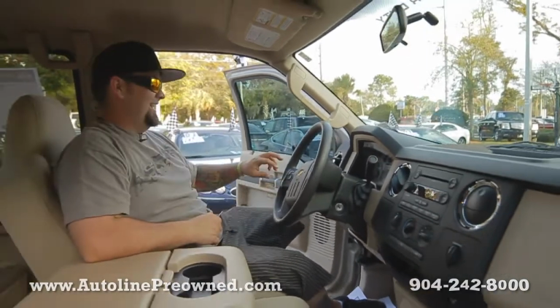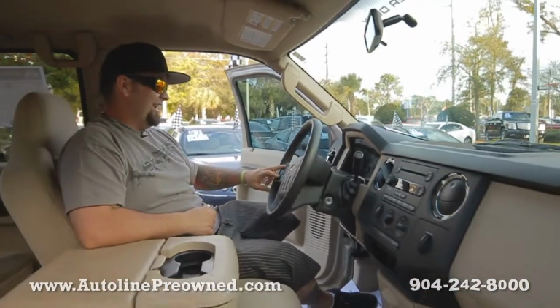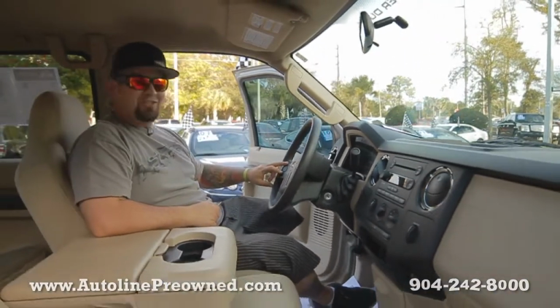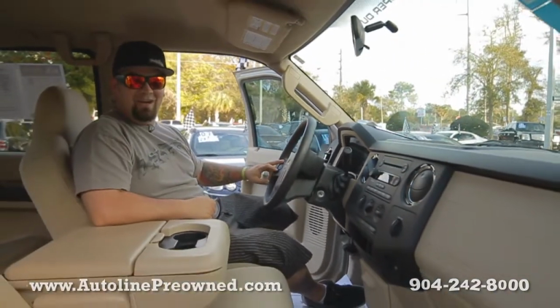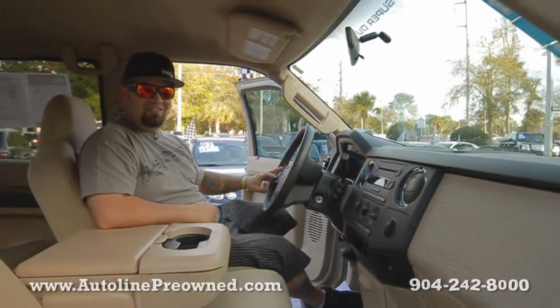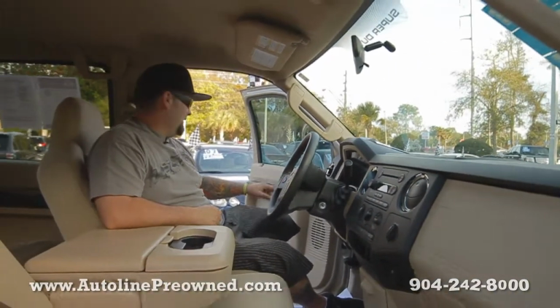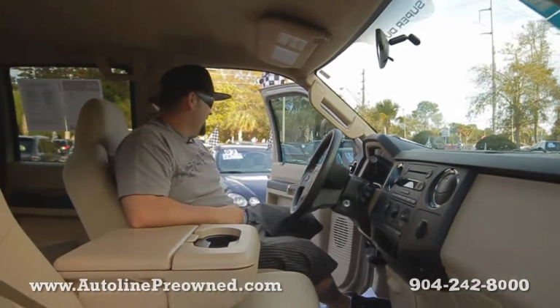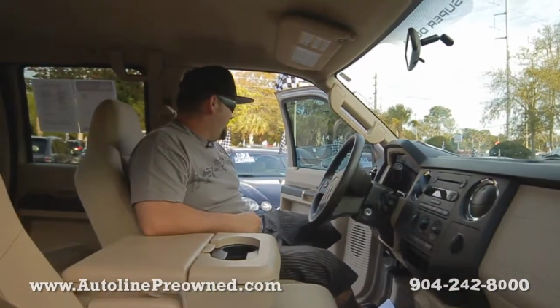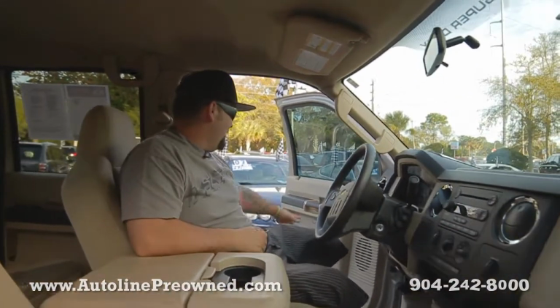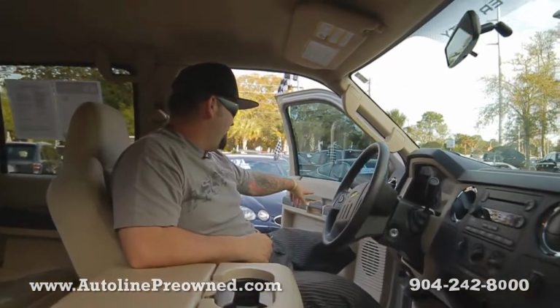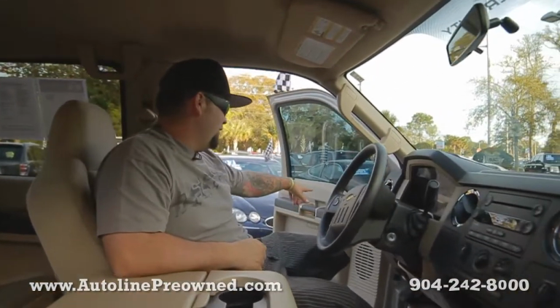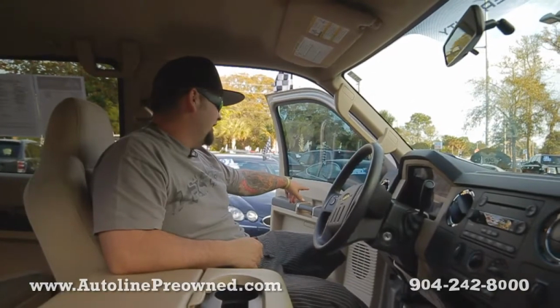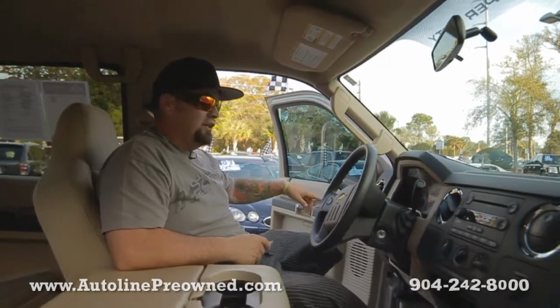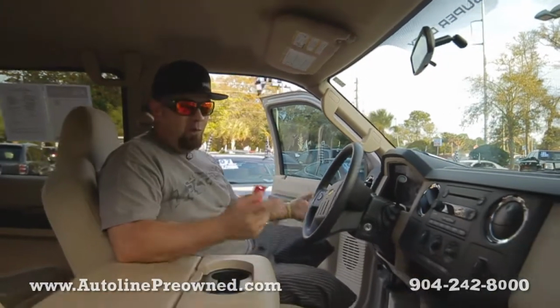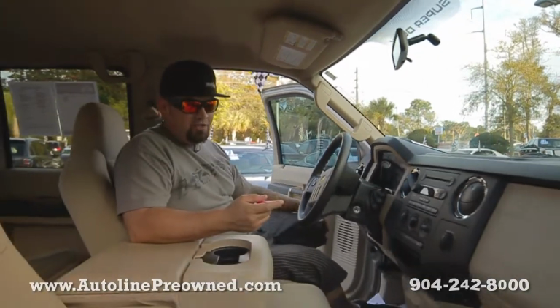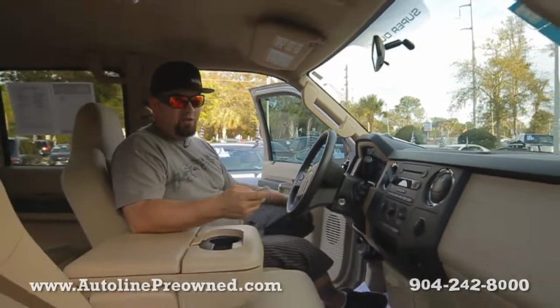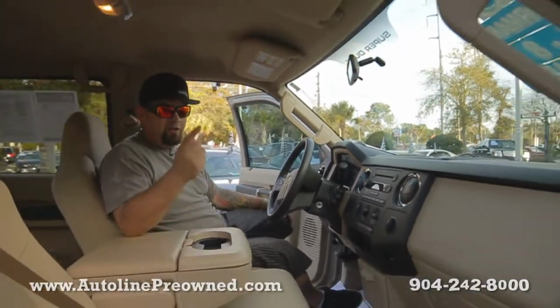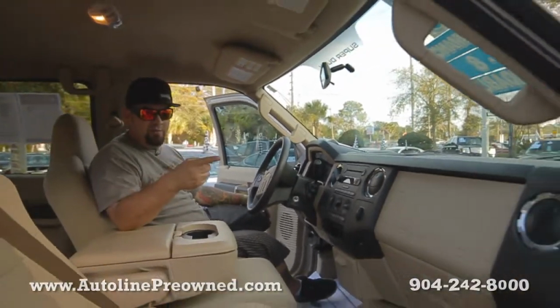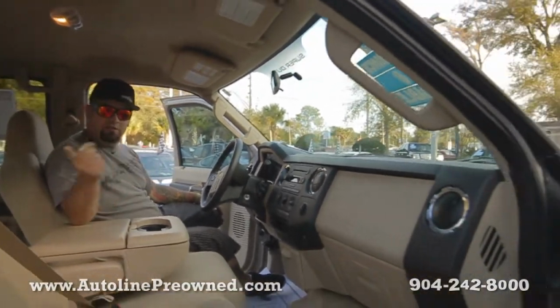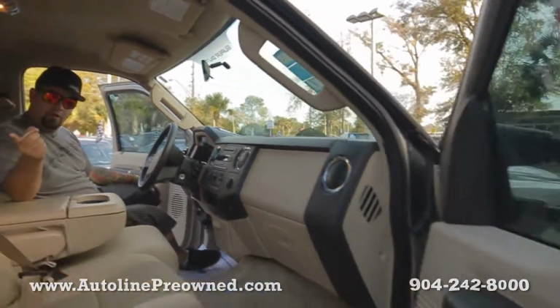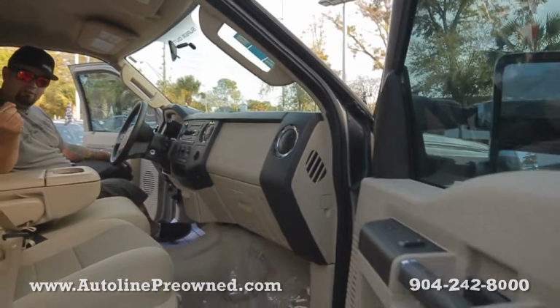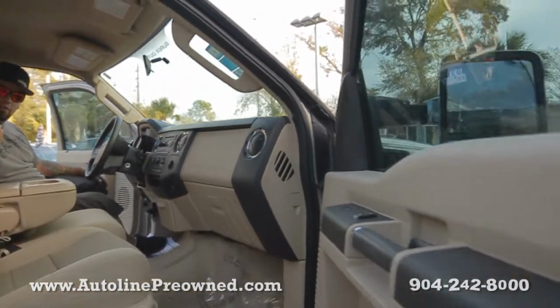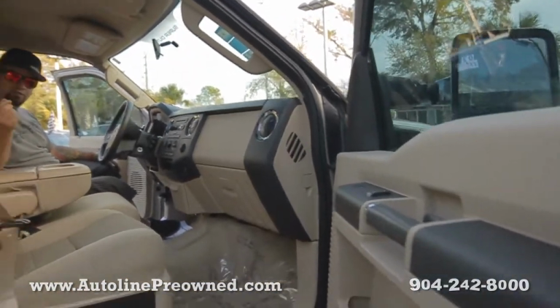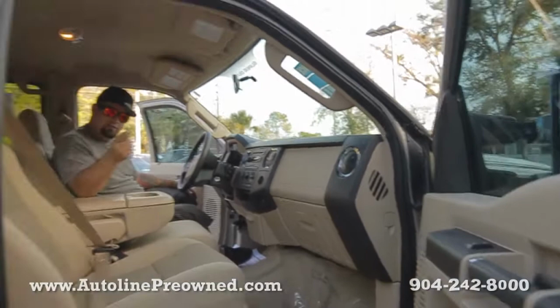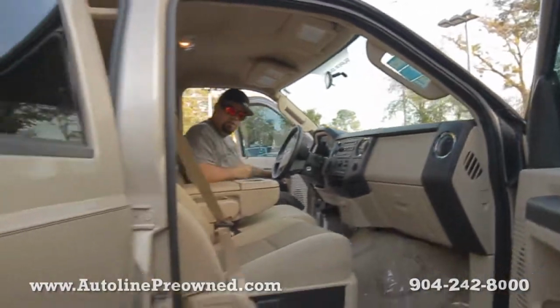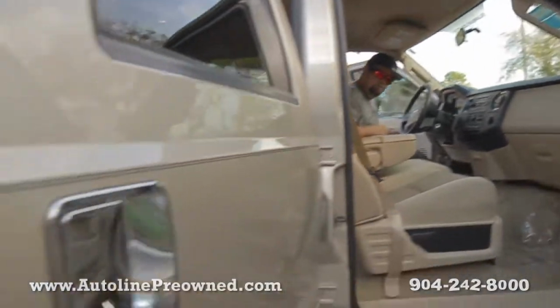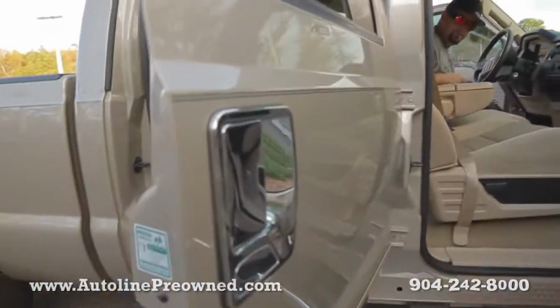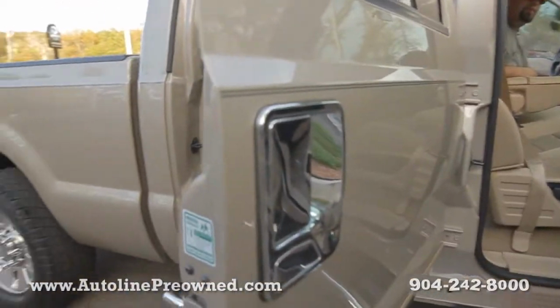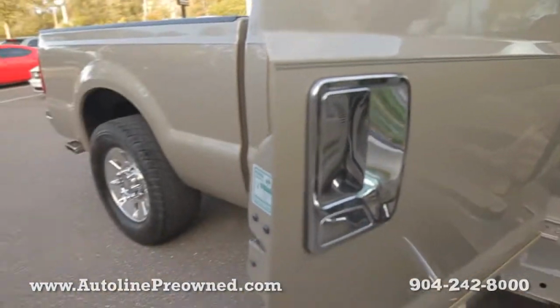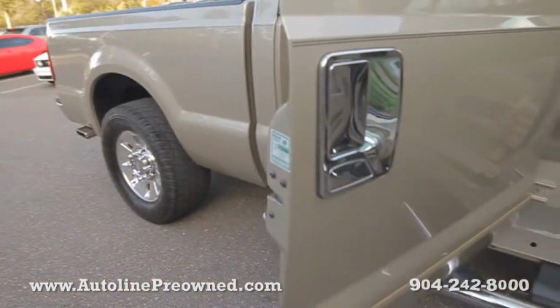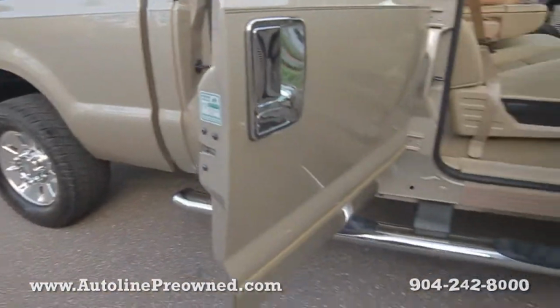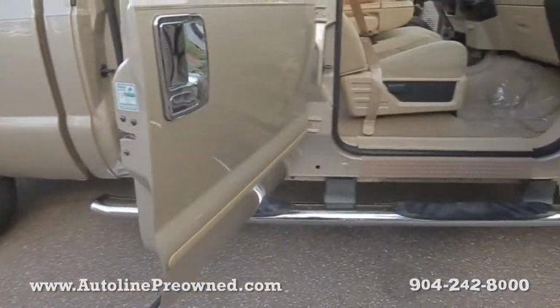I've got cruise control mounted on the steering wheel, power windows, power door locks, the chrome package also. I don't know if you noticed the mirrors, the door handles, and the wheels — this vehicle does have the chrome package.